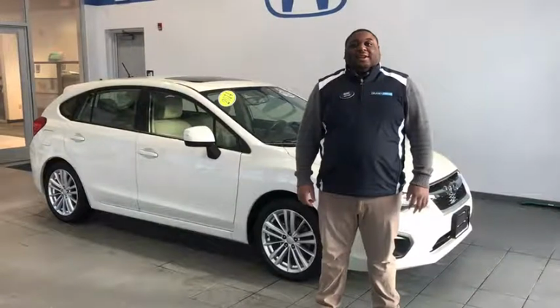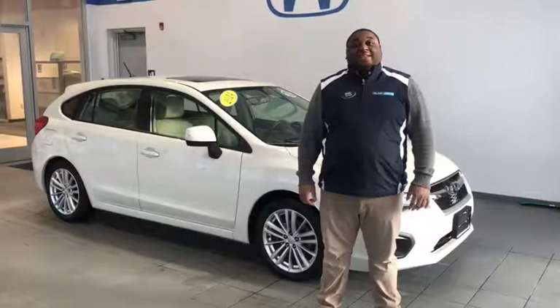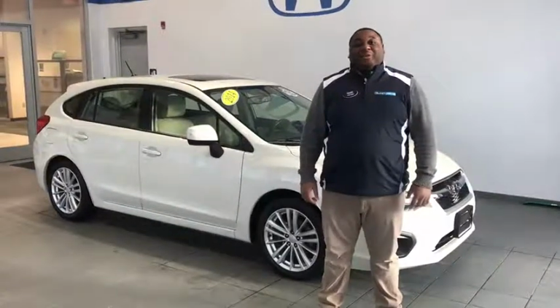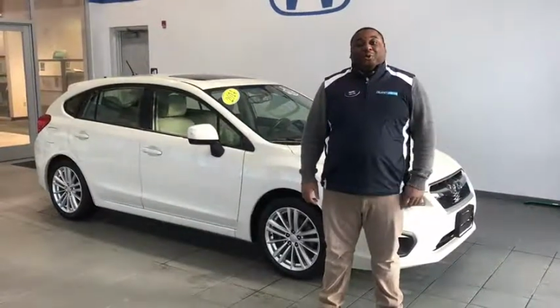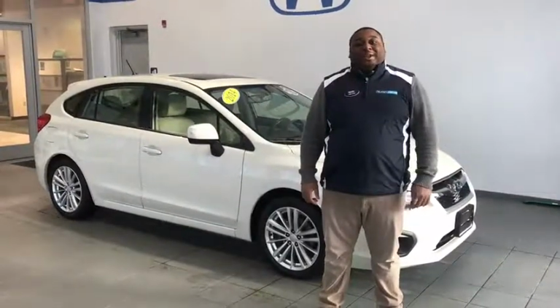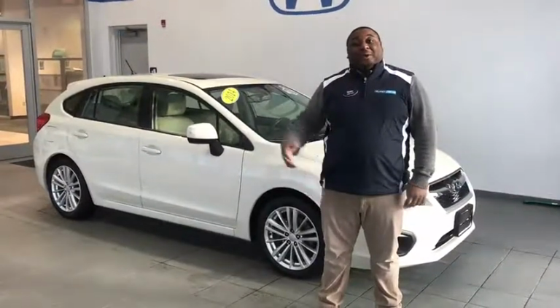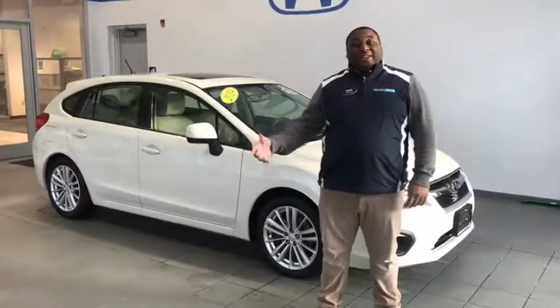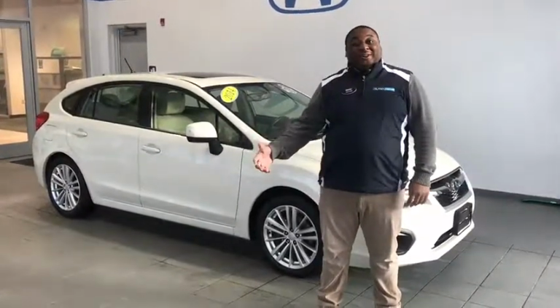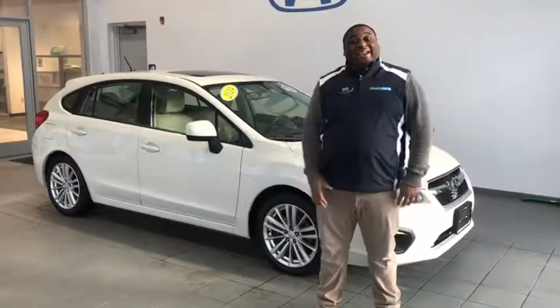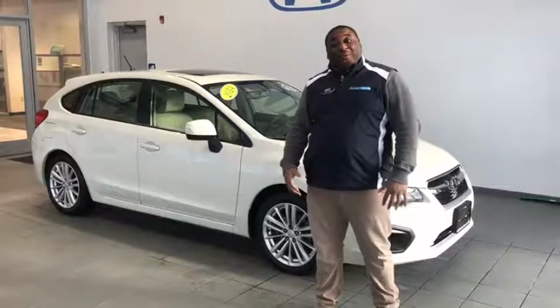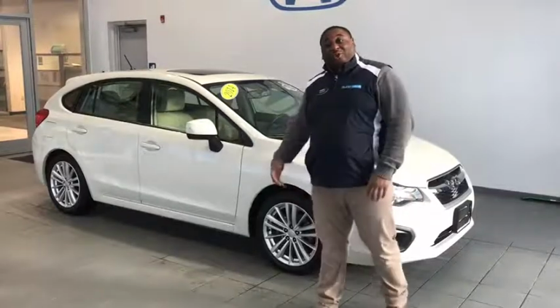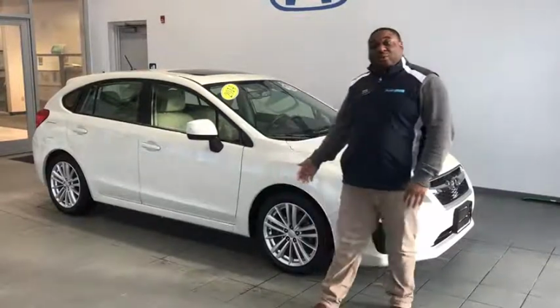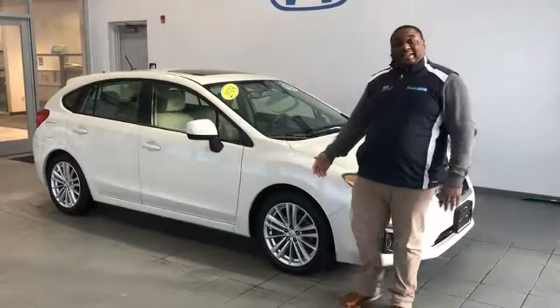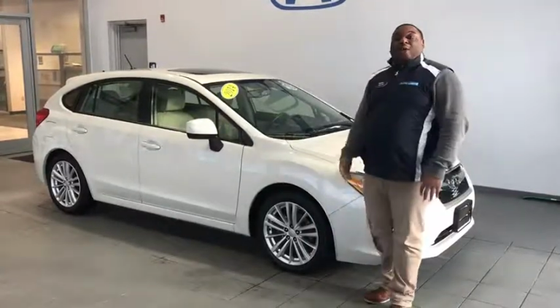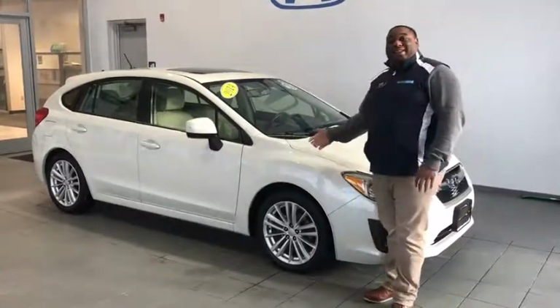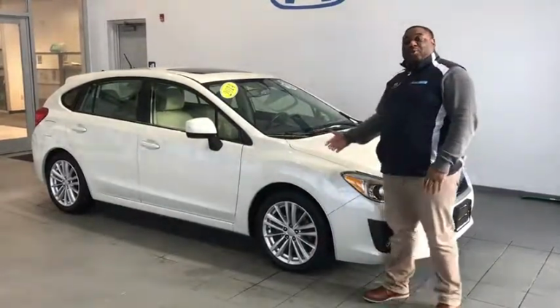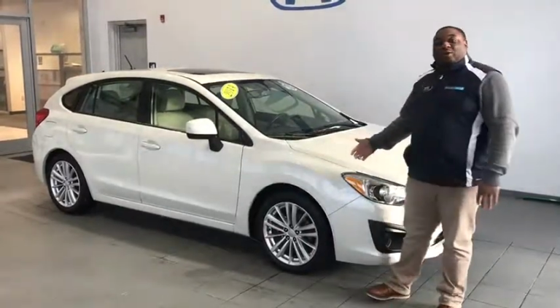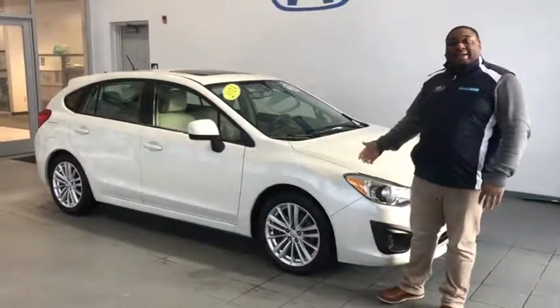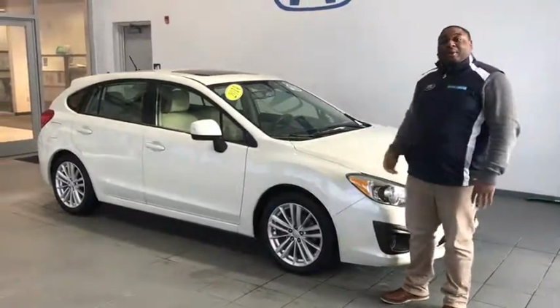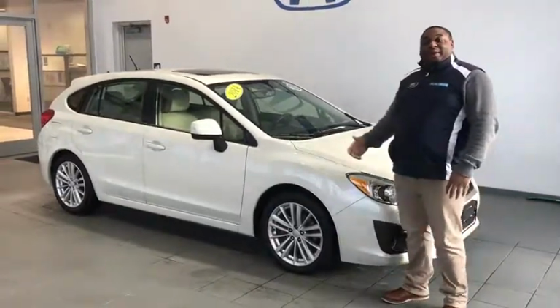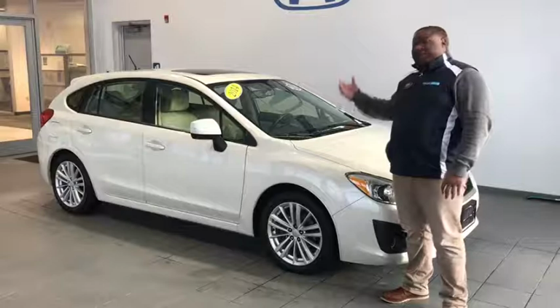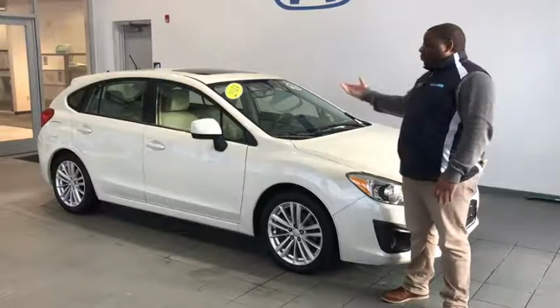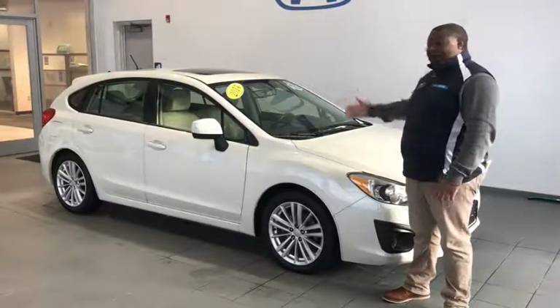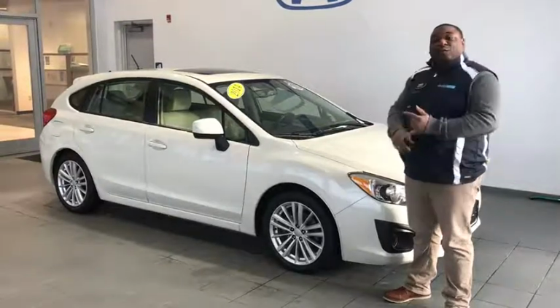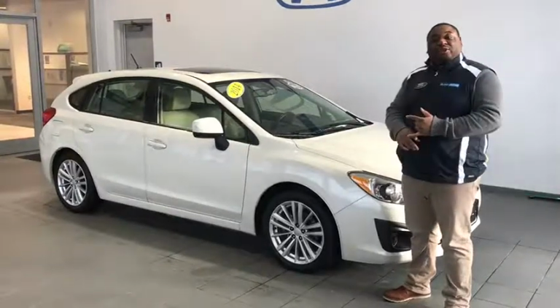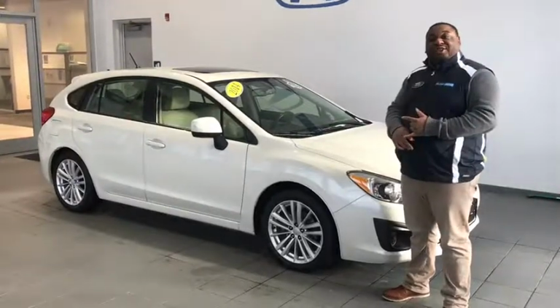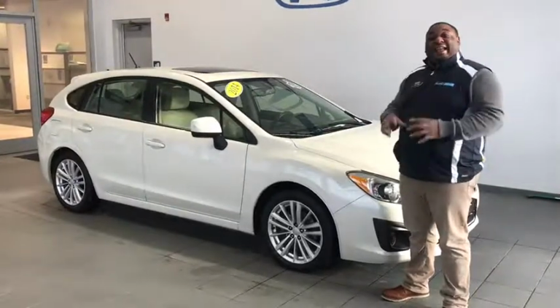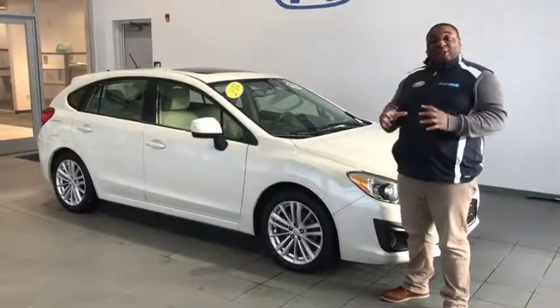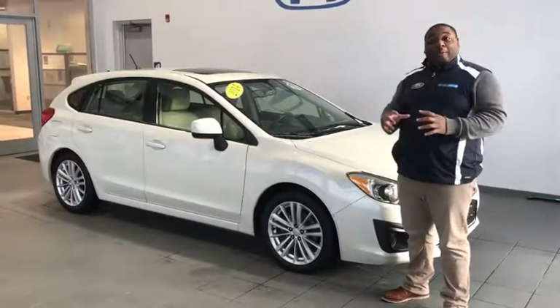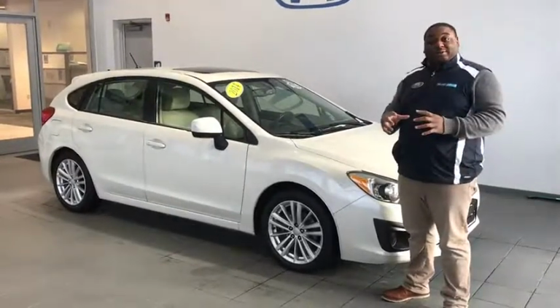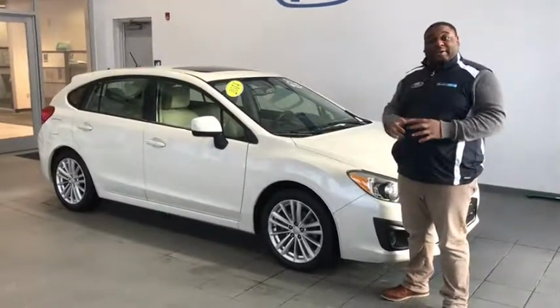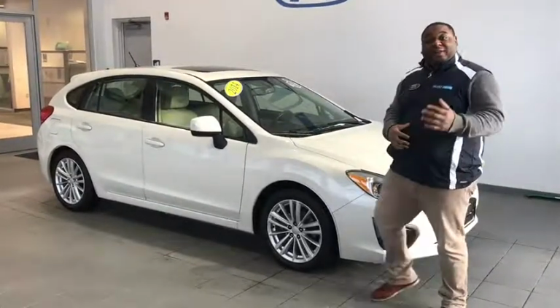Hey guys, my name is Taru Ford and I work here at Delaney Honda. Here we have a 2014 white Subaru Impreza Wagon Premium with a sunroof, a four-cylinder engine, and it has low miles.